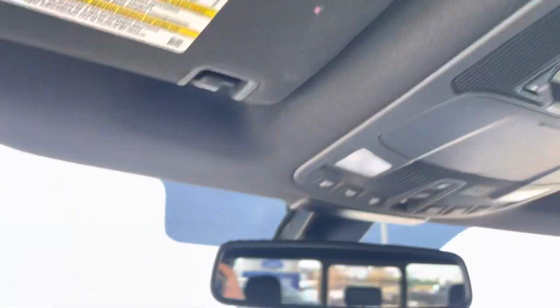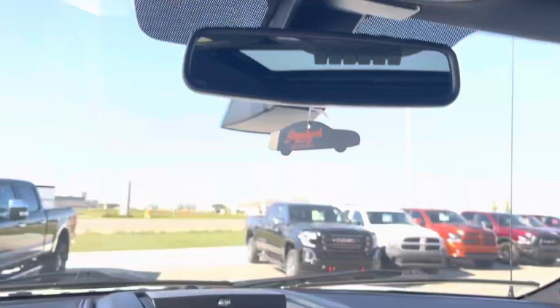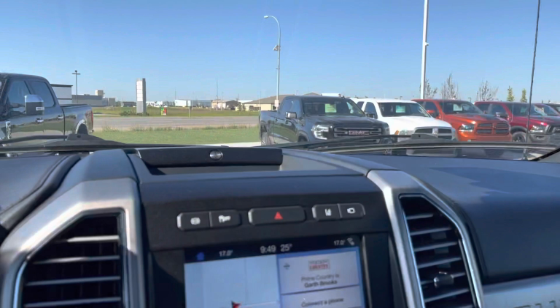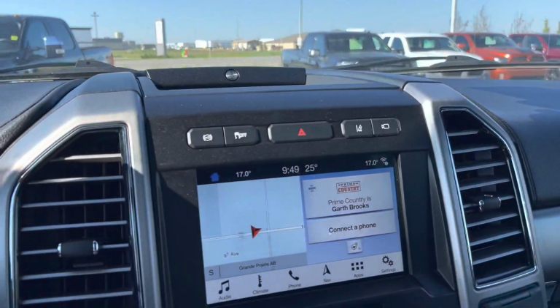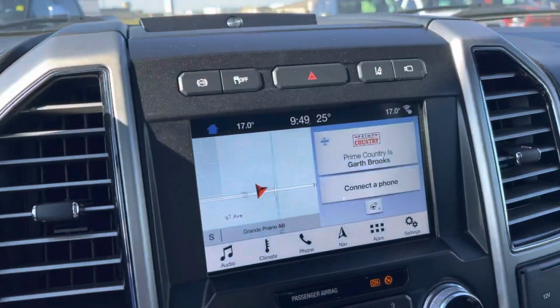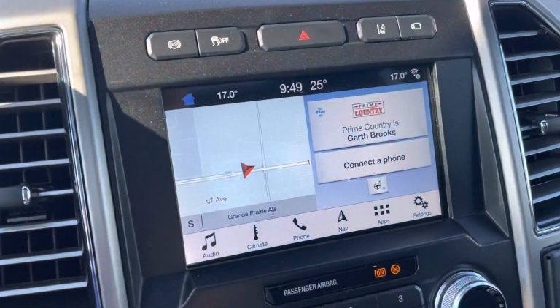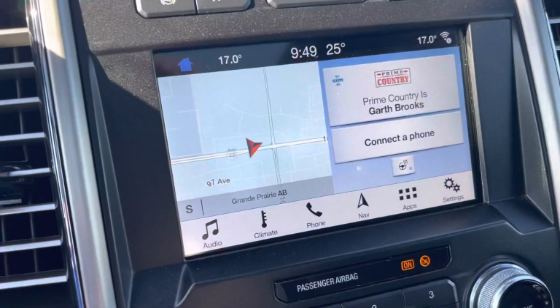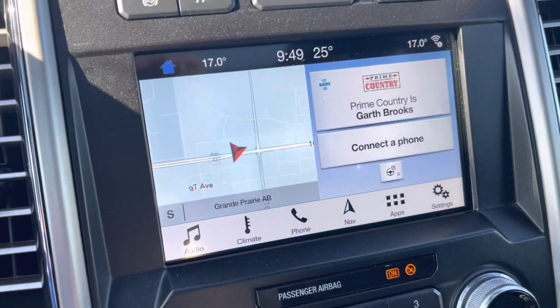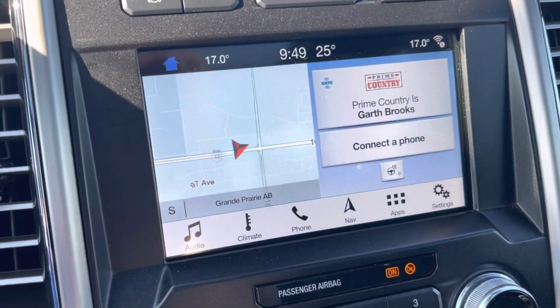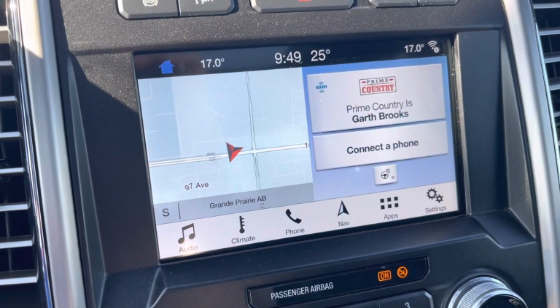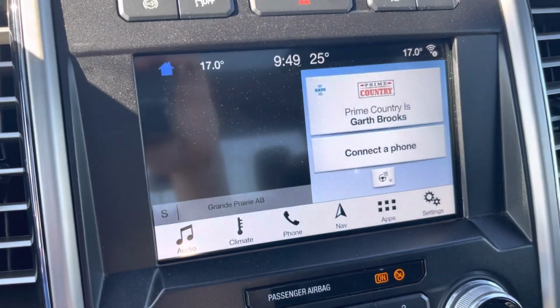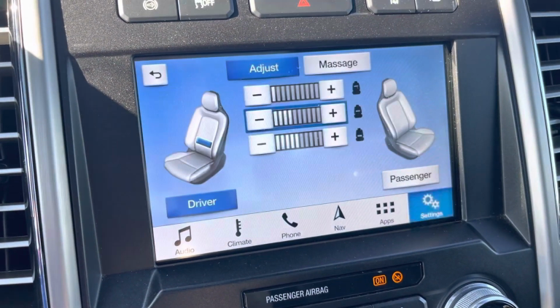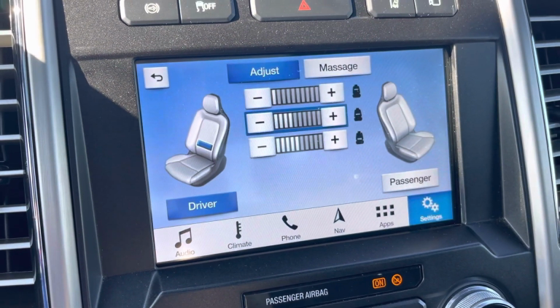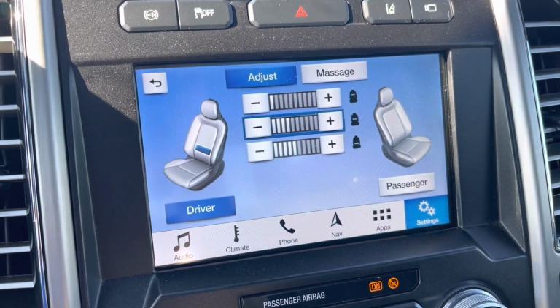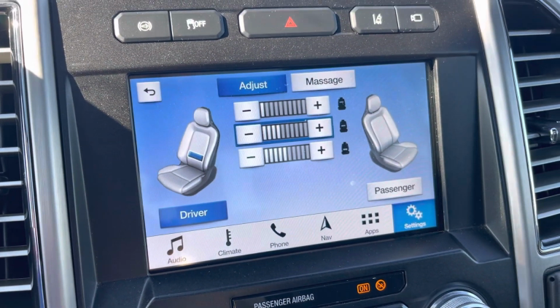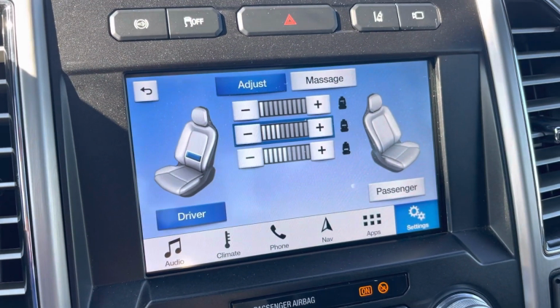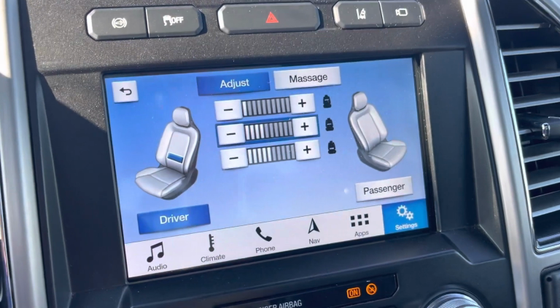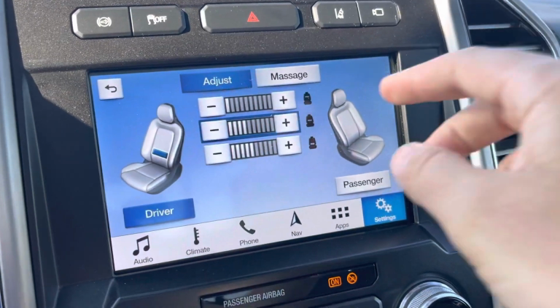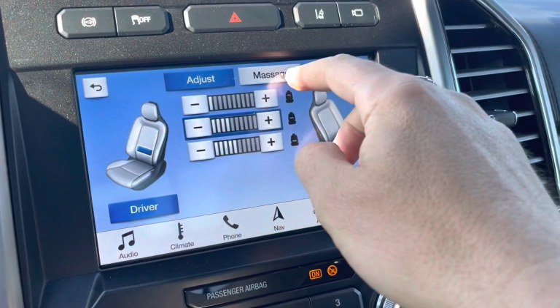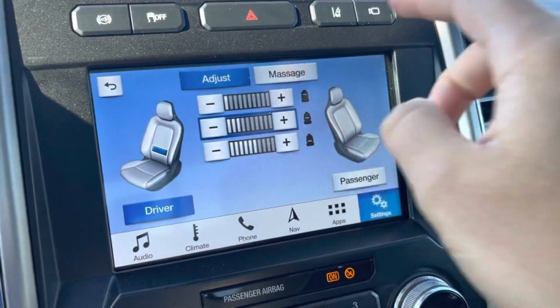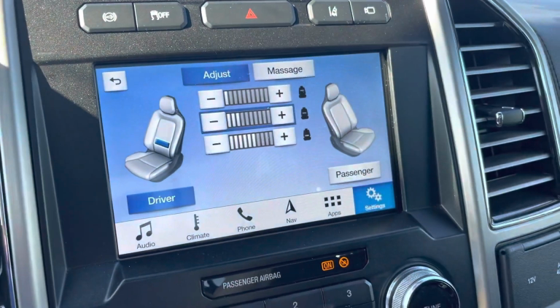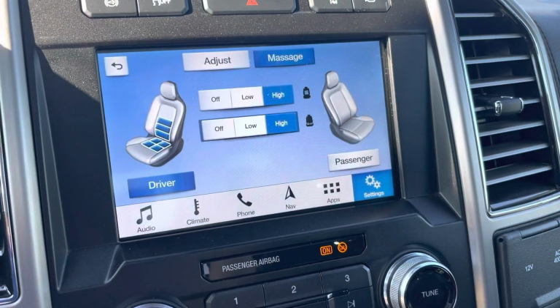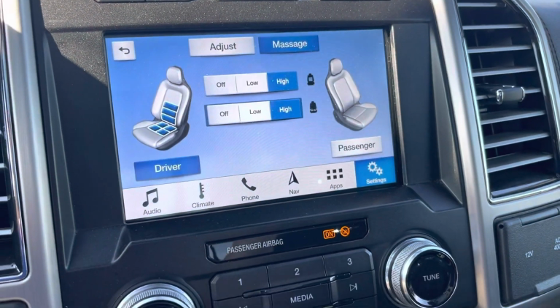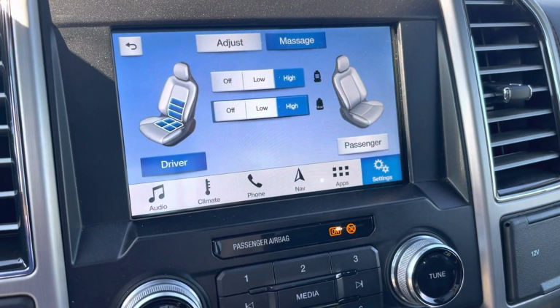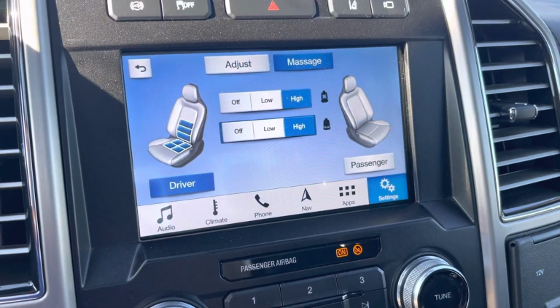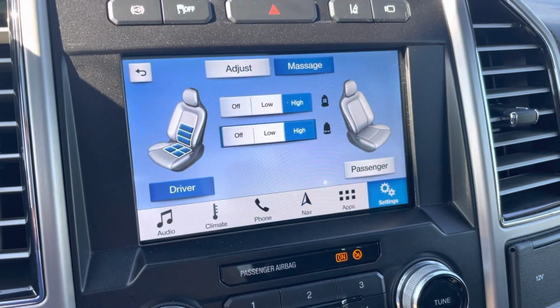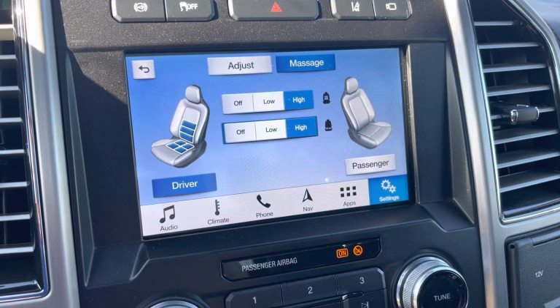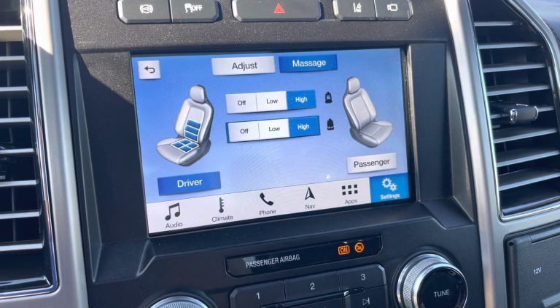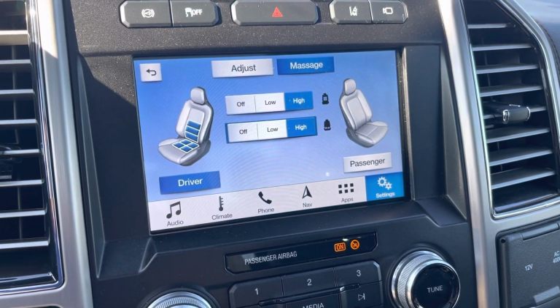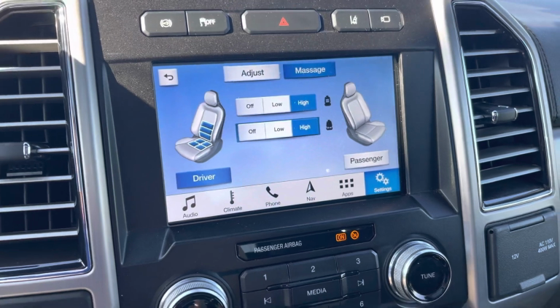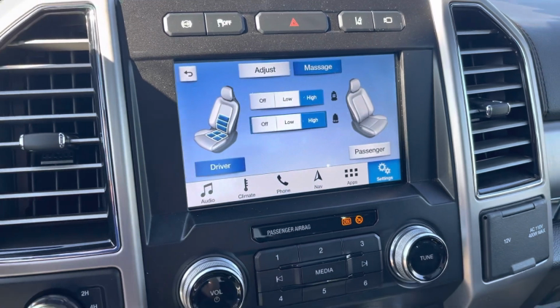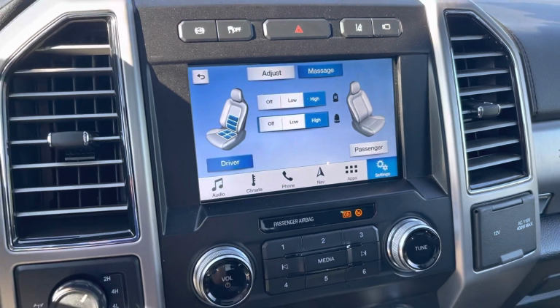One more thing — those massaging seats. When I hit the button on my seat beside me, it gives me controls for my lumbar, but most importantly my massage. I'm literally getting a massage while we make this video — that is awesome.